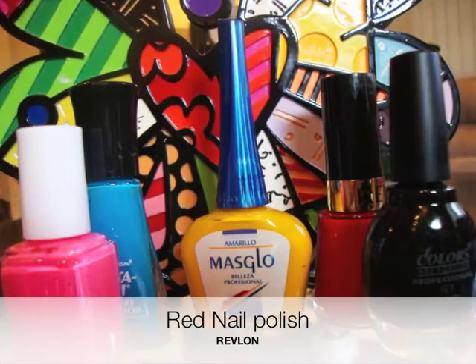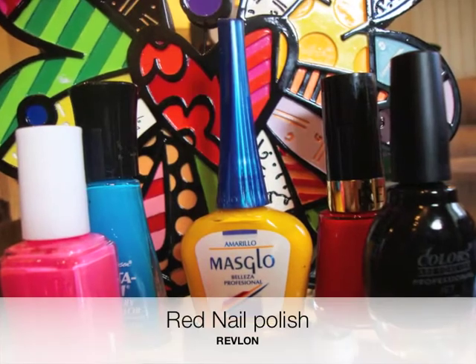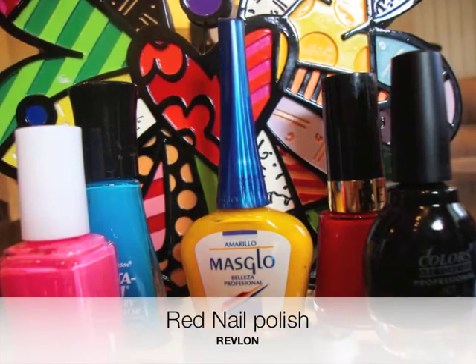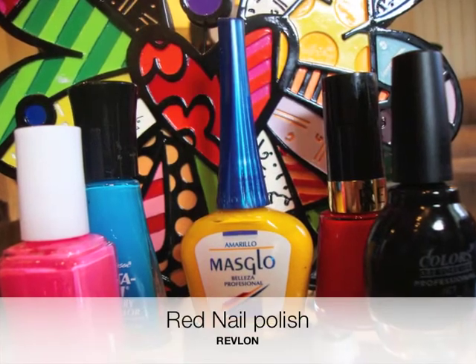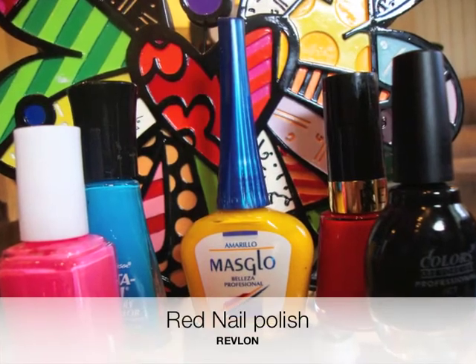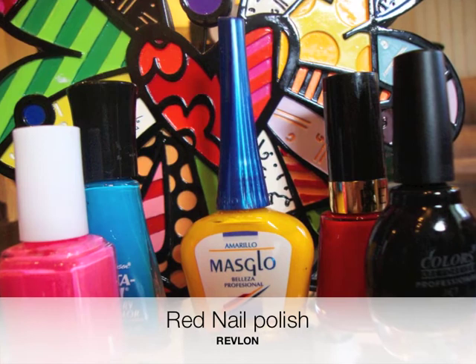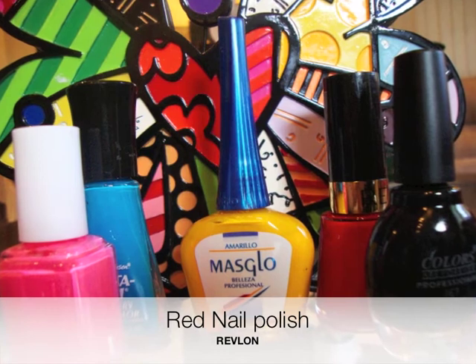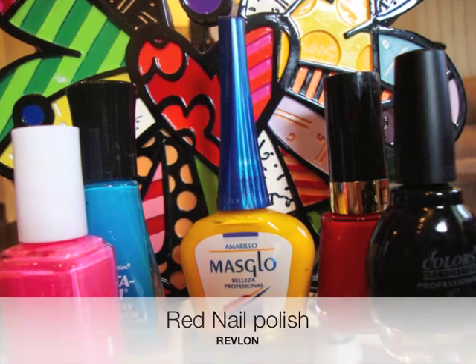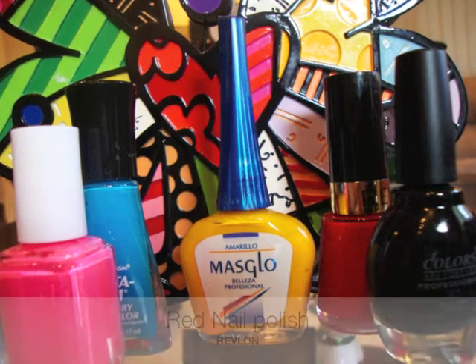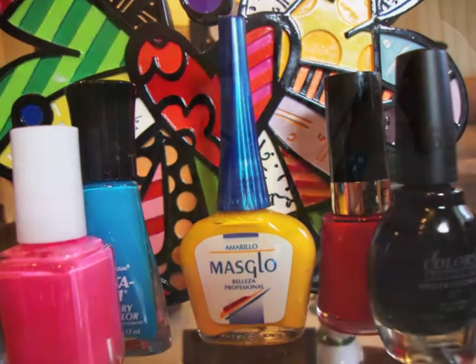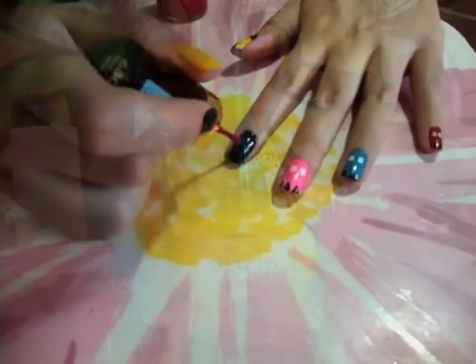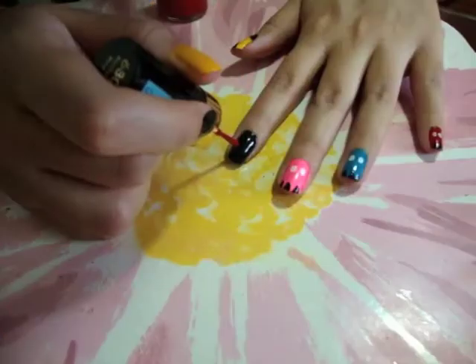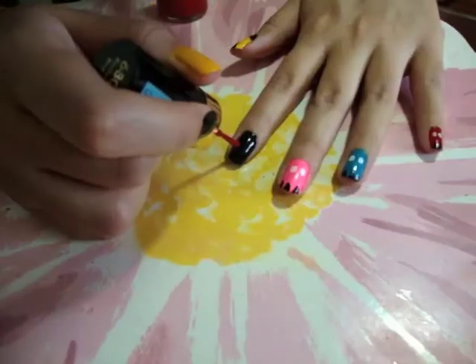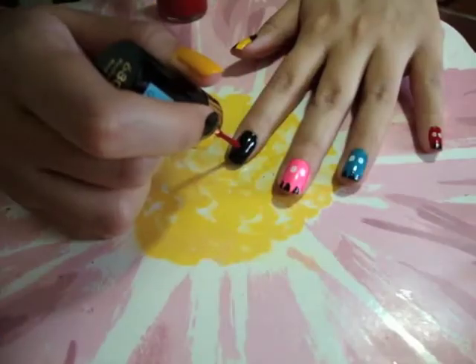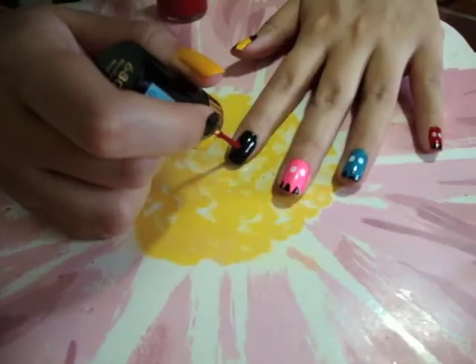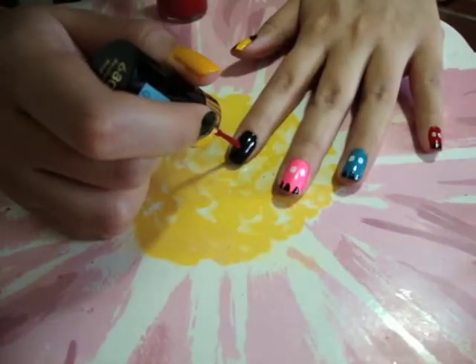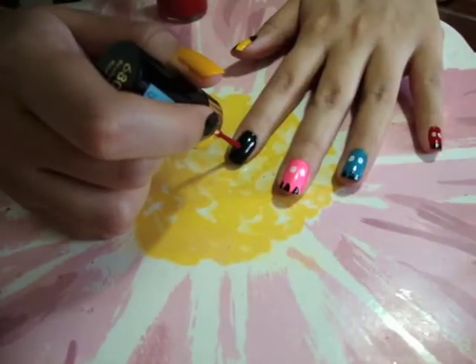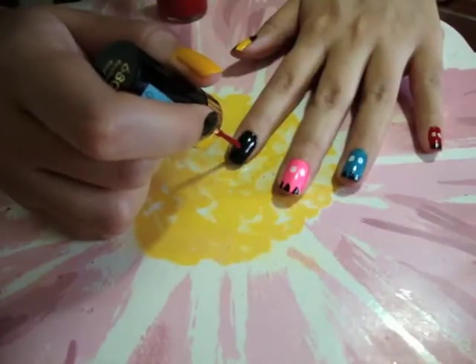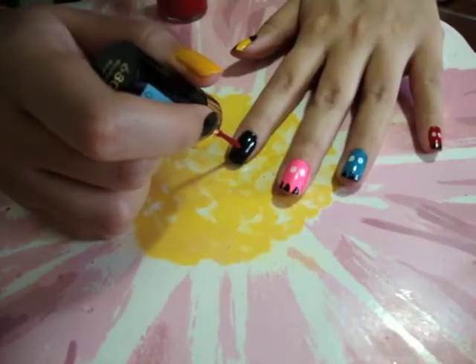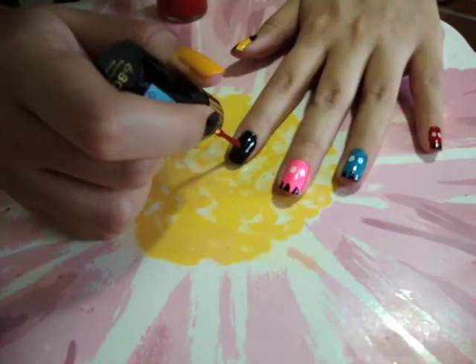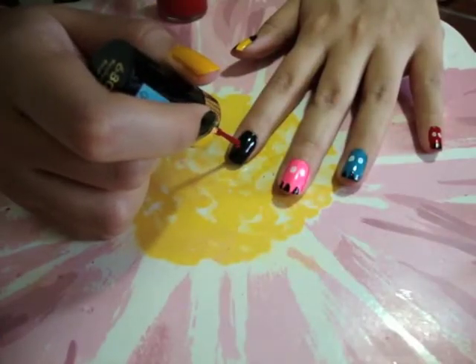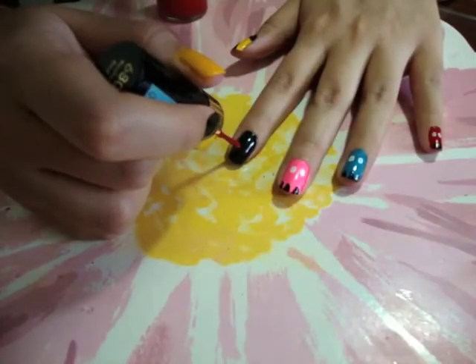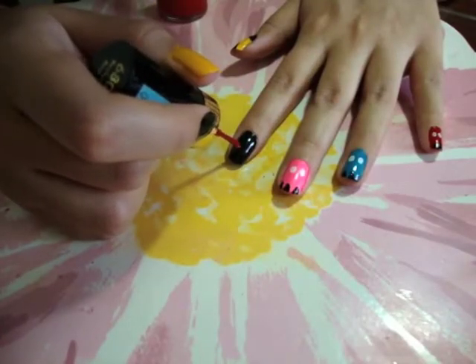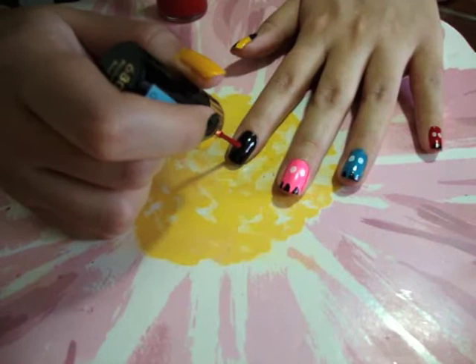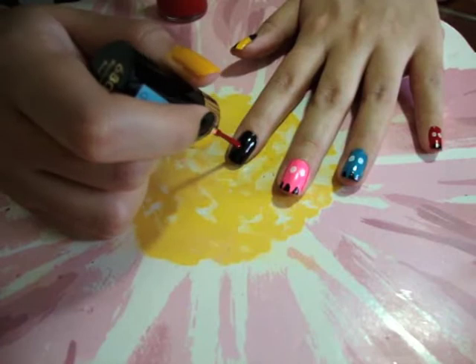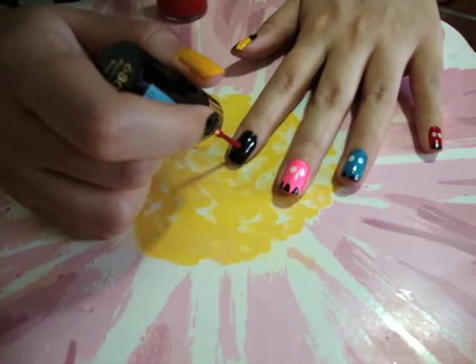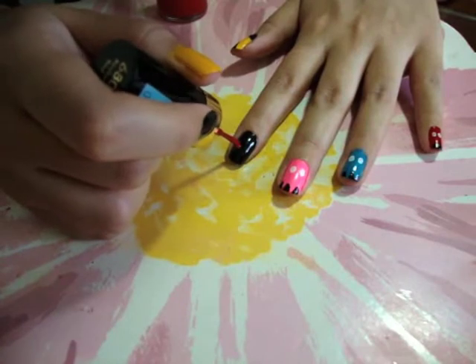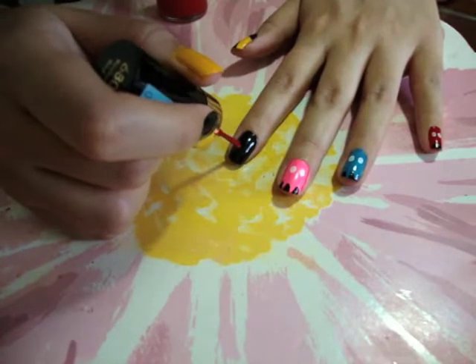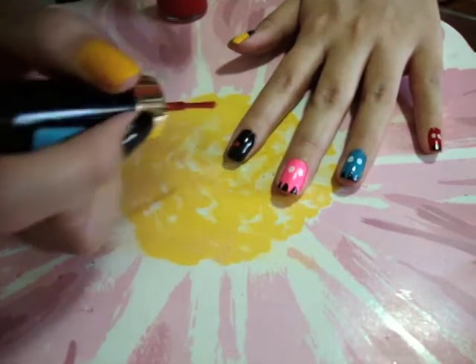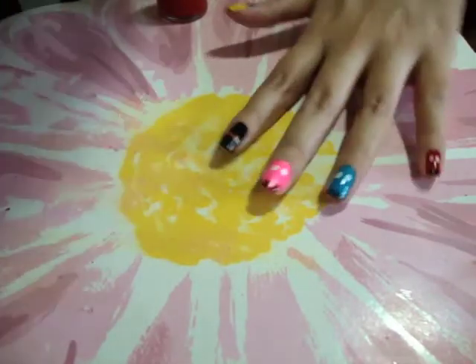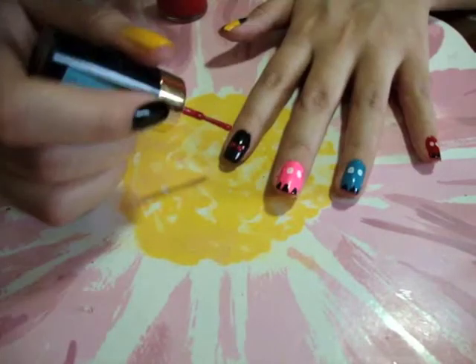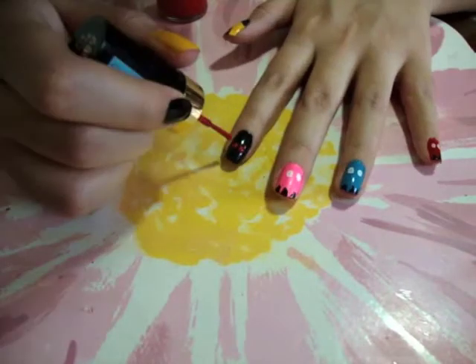Now using the red nail polish, draw 2 circles on your index finger. This is to make the cherries that appear on Pacman.